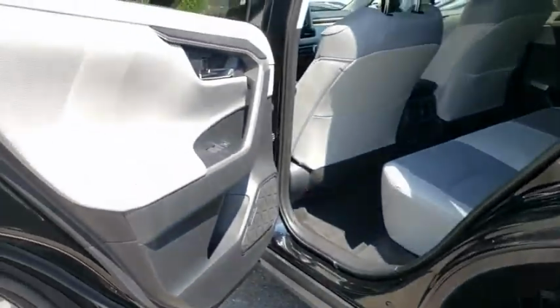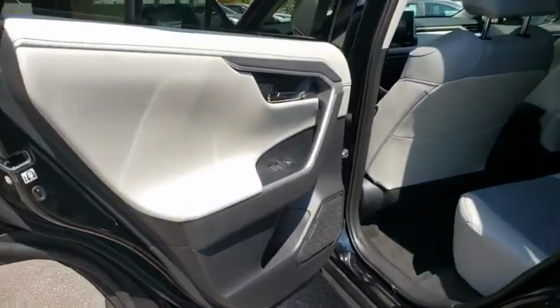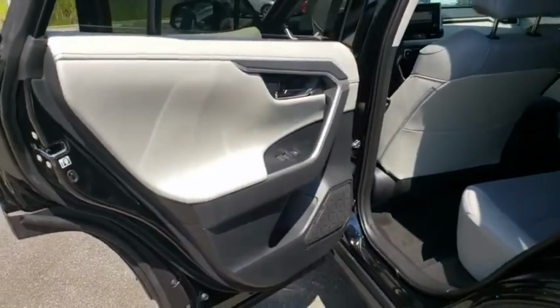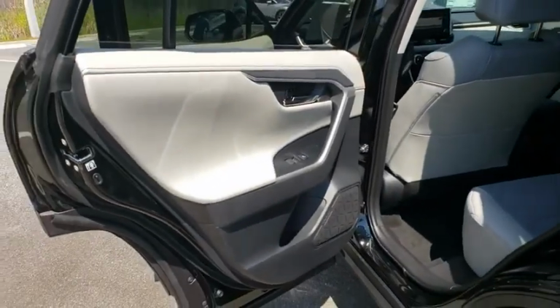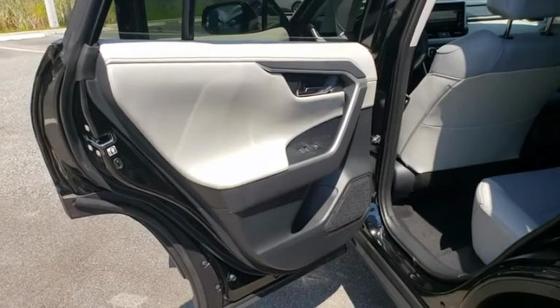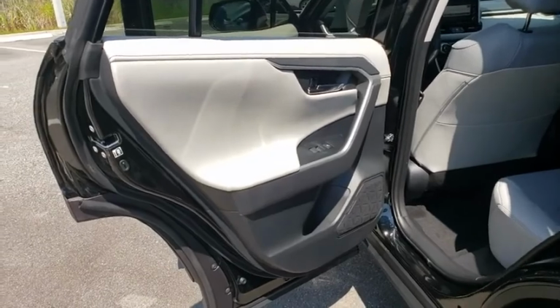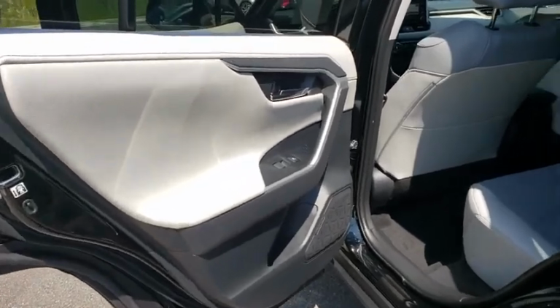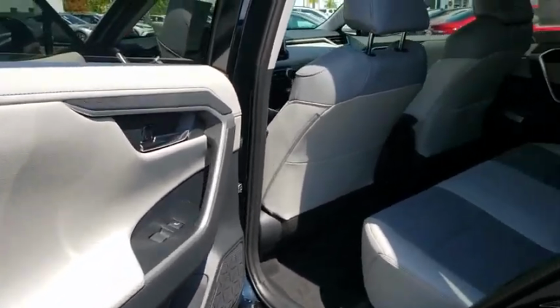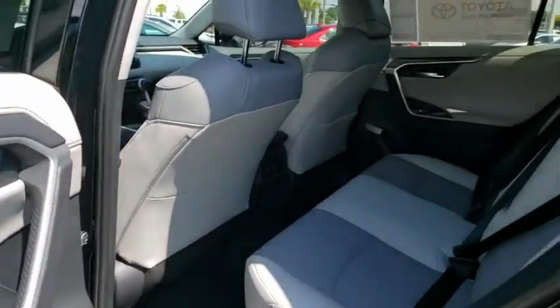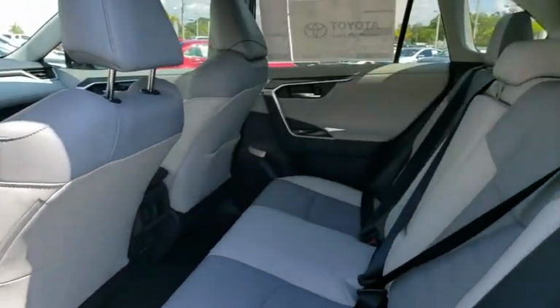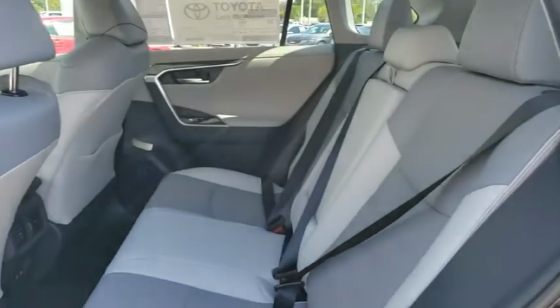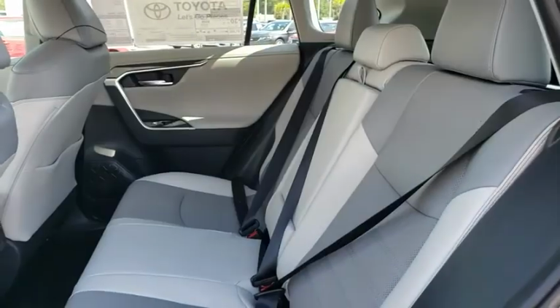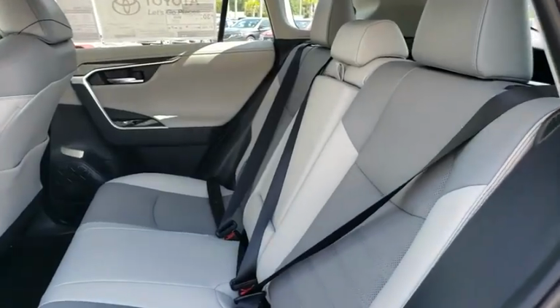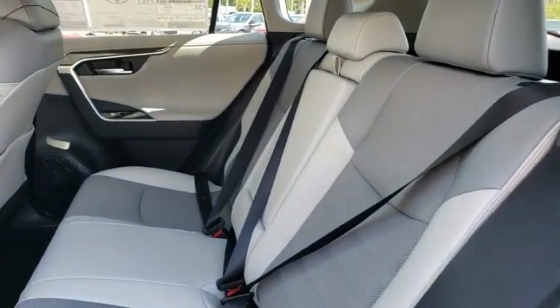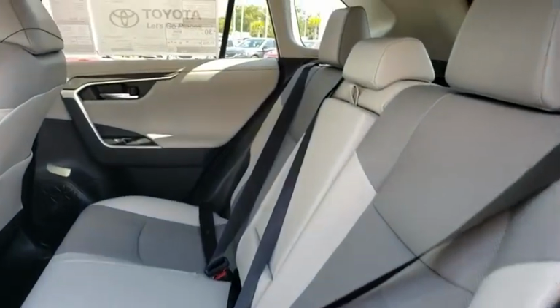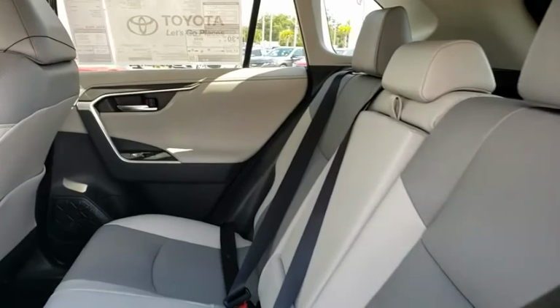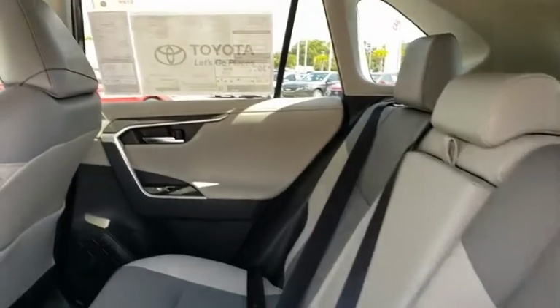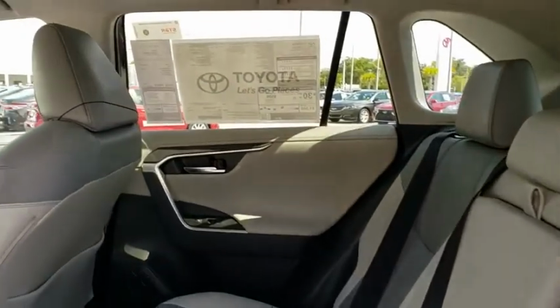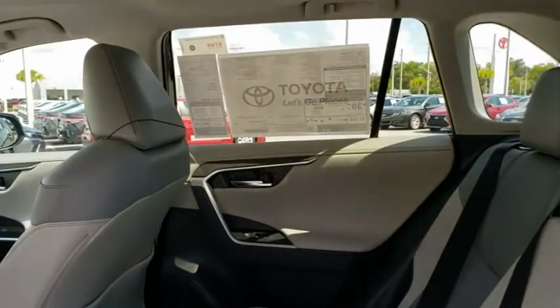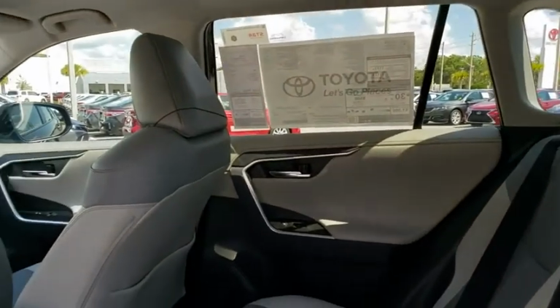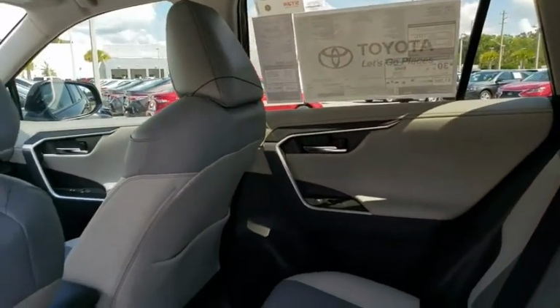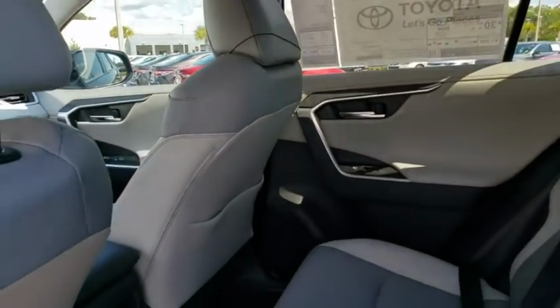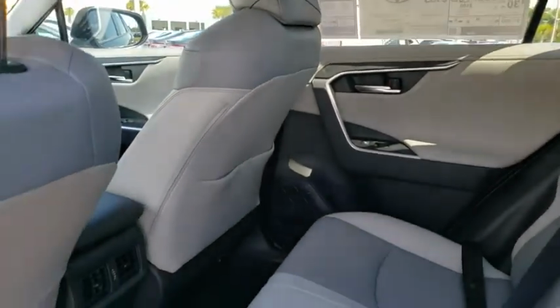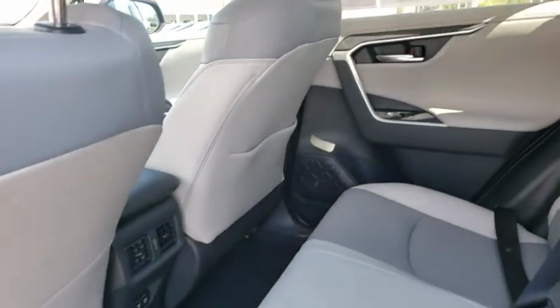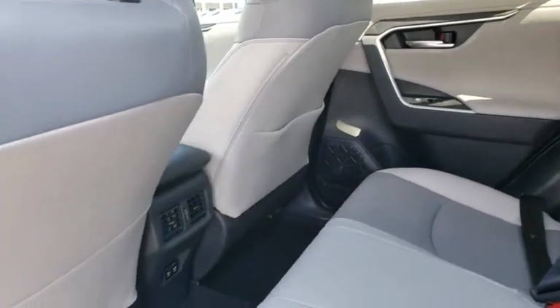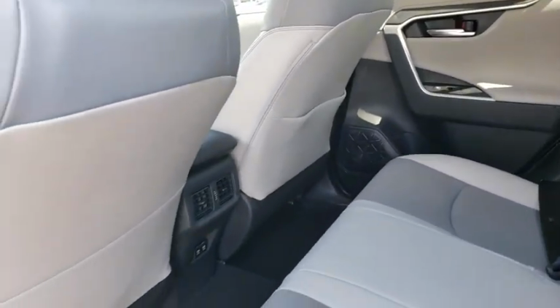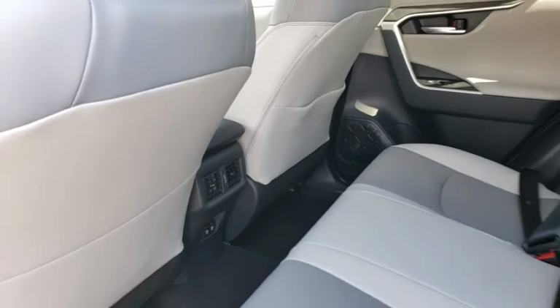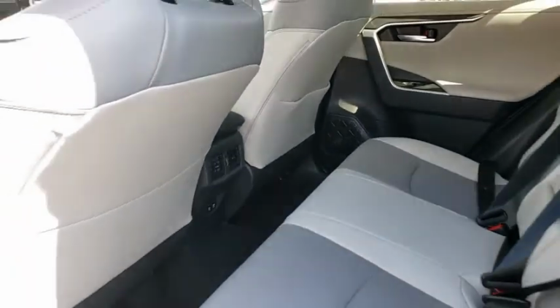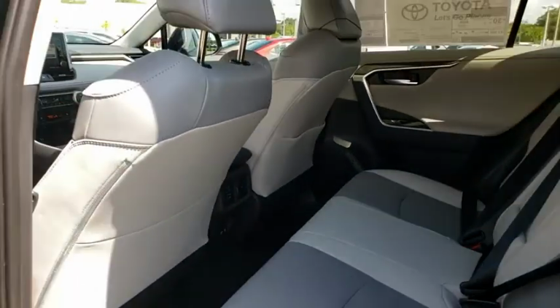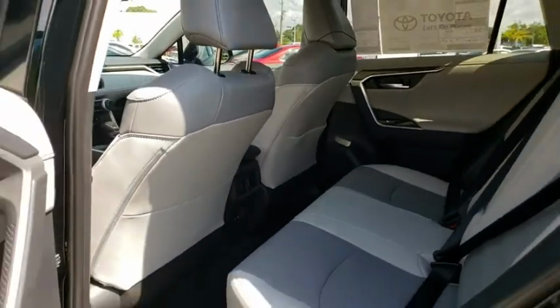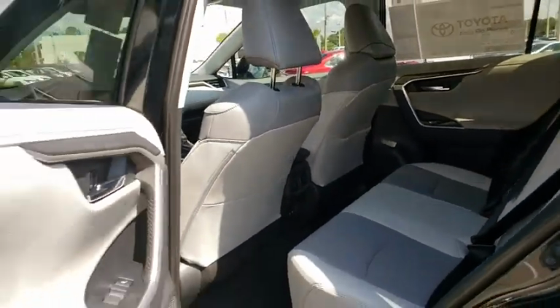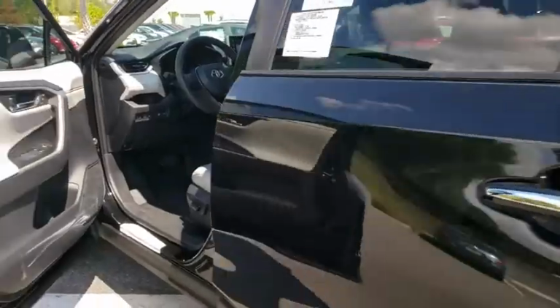Your new ride is just a phone call away. Let's do it.